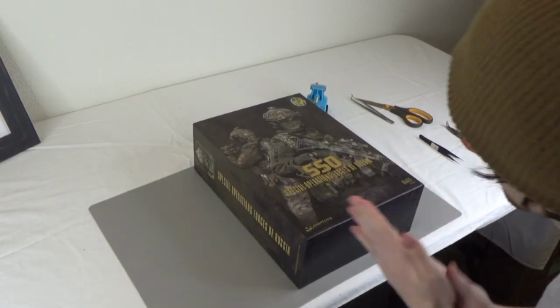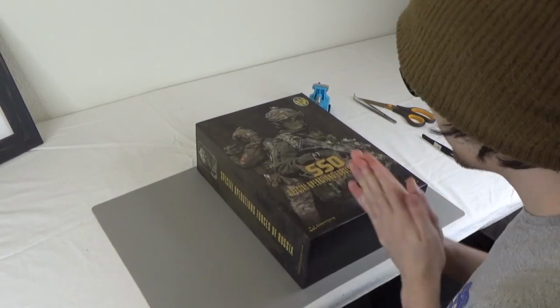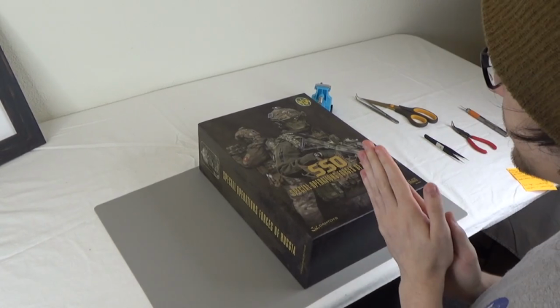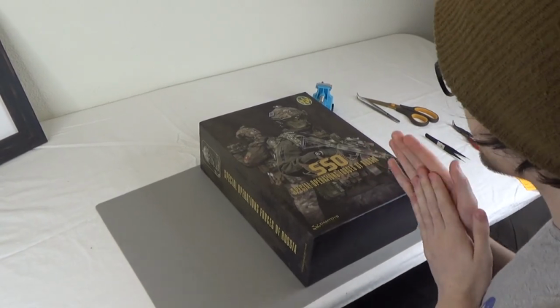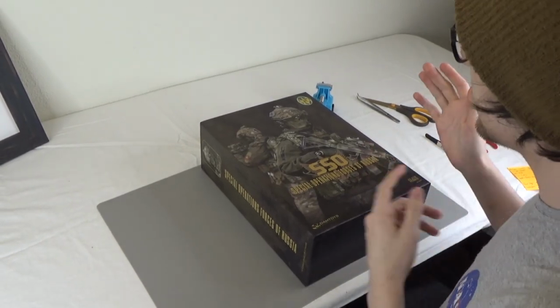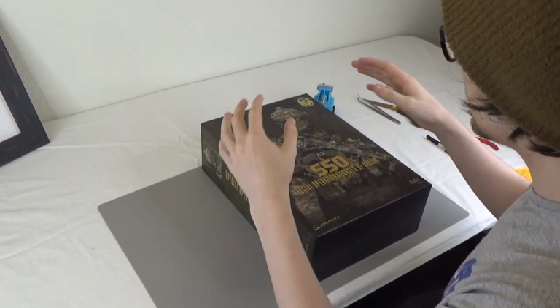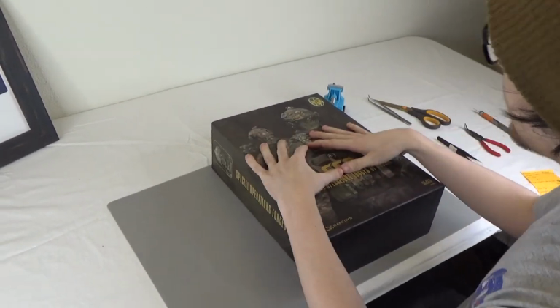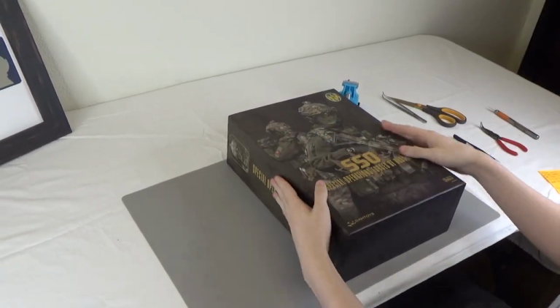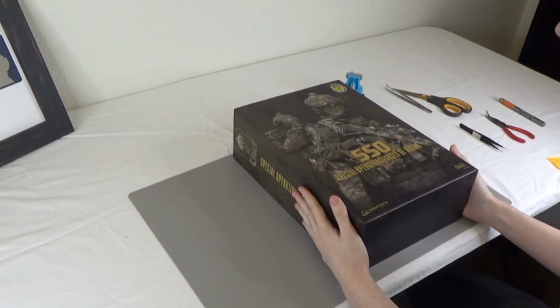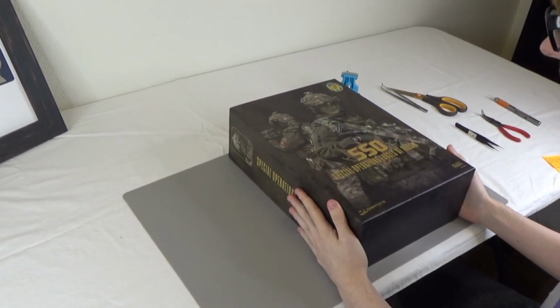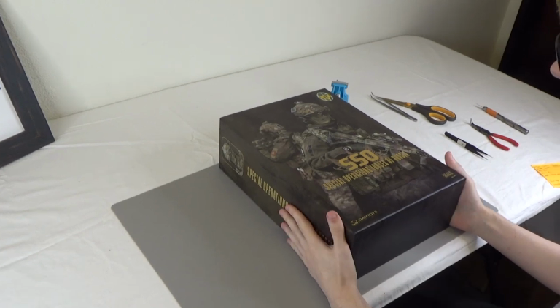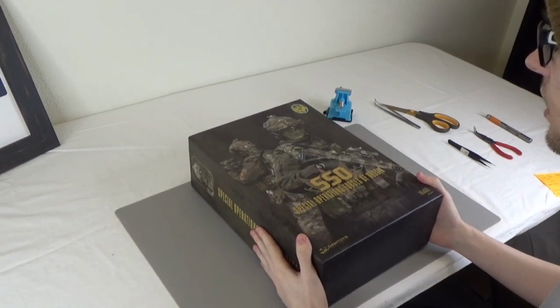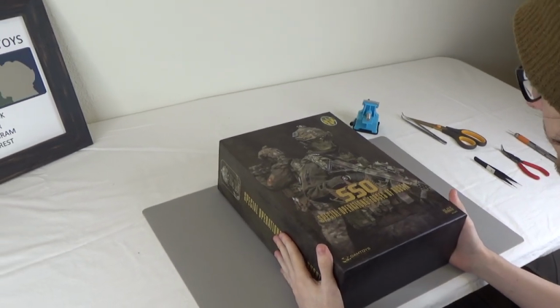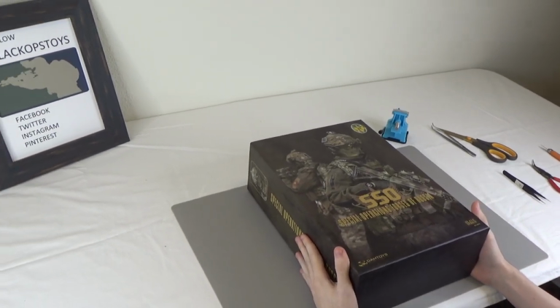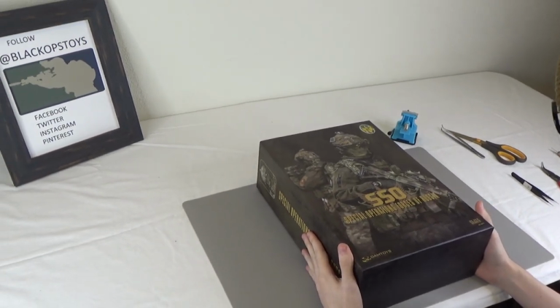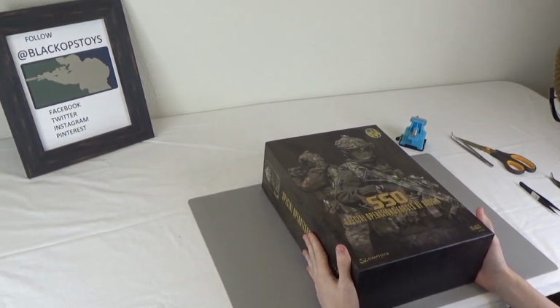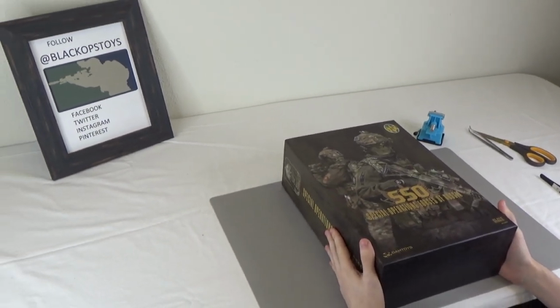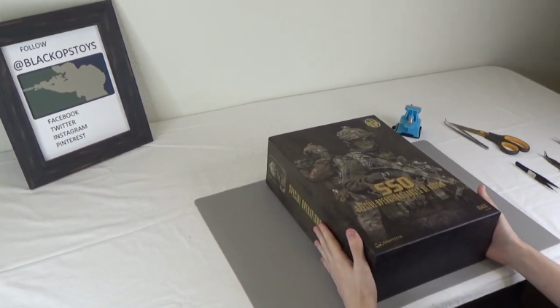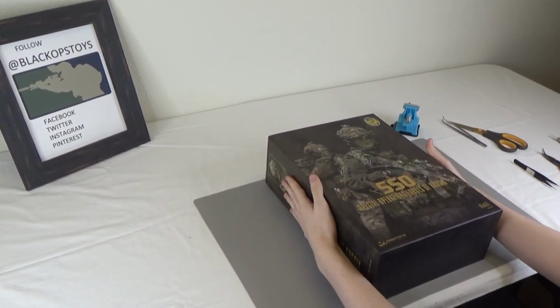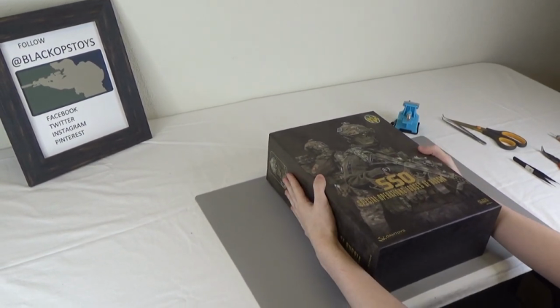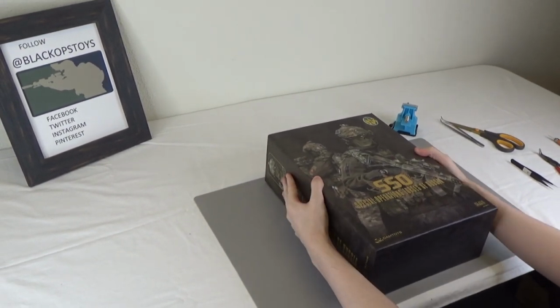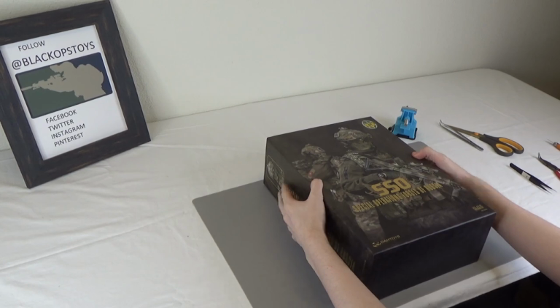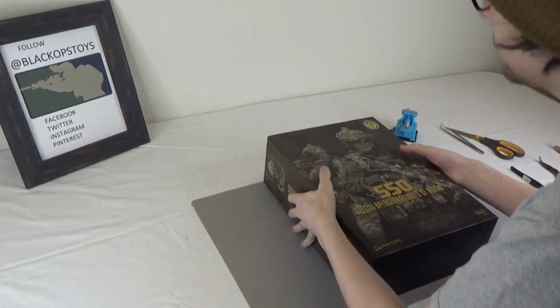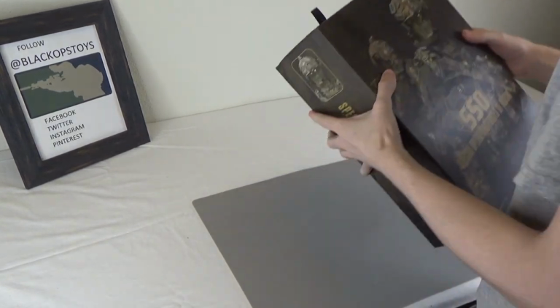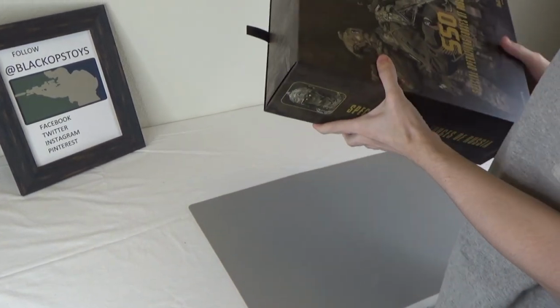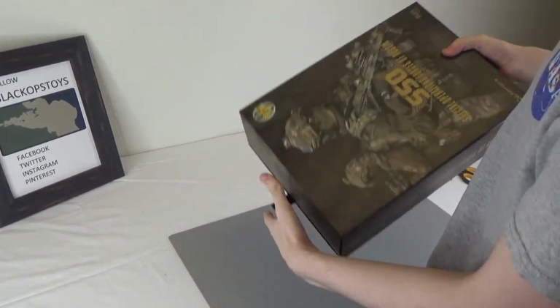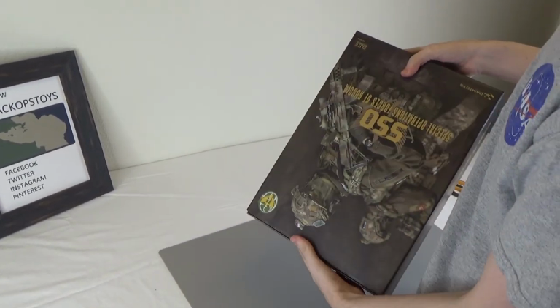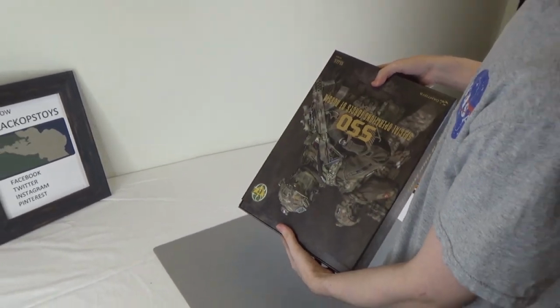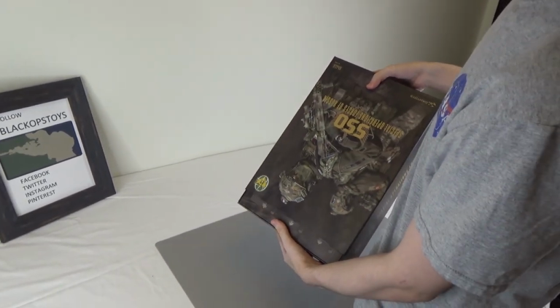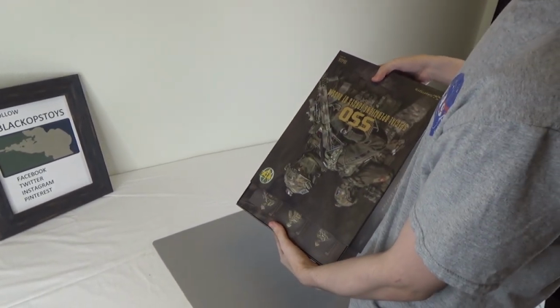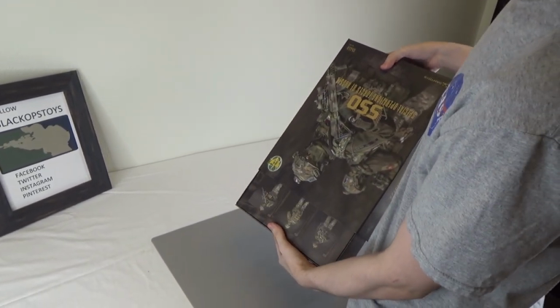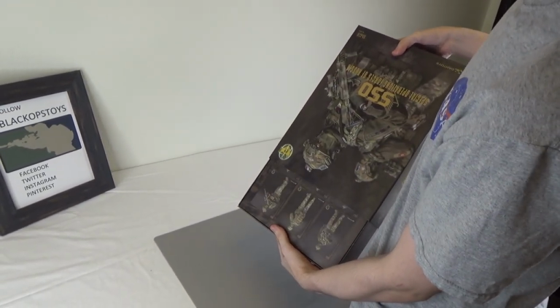Hi everyone, it's Byron here from Black Ops Toys, and today we're doing an unboxing of the new Damn Toys 78075 Russian SSO Special Operations Forces of Russia. I believe they're Spetsnaz. So let's pop it open.